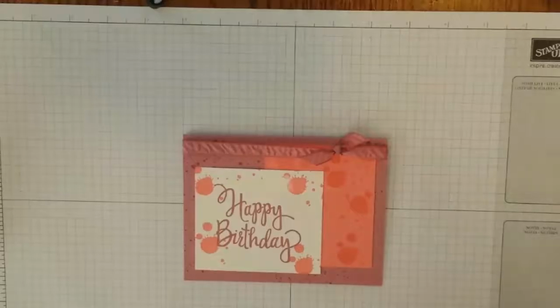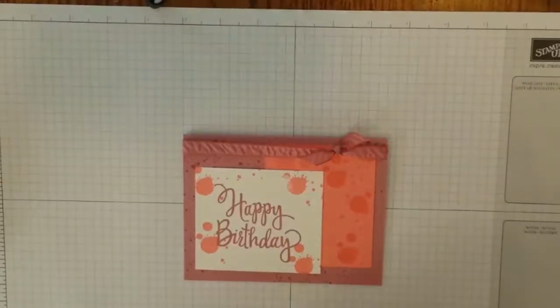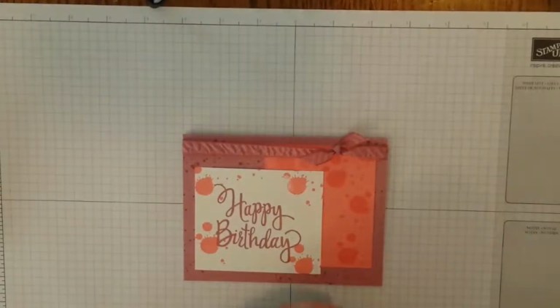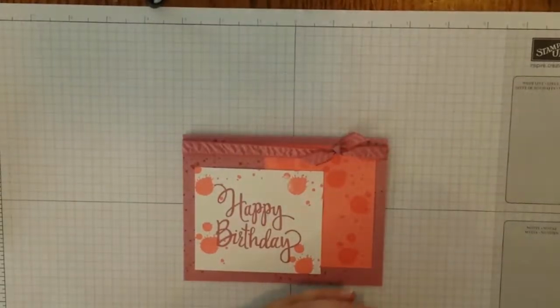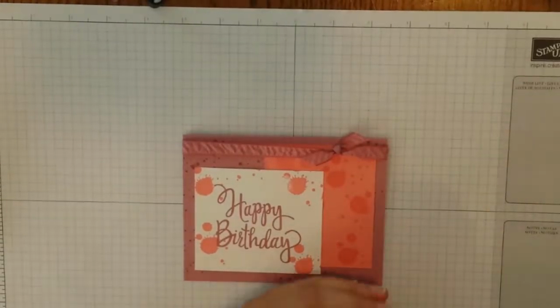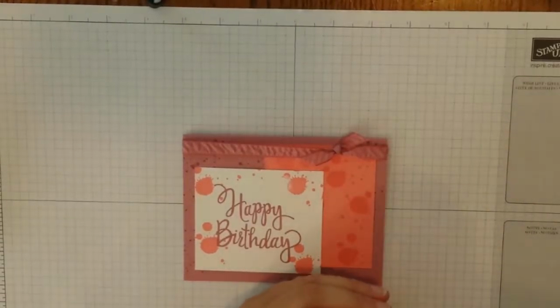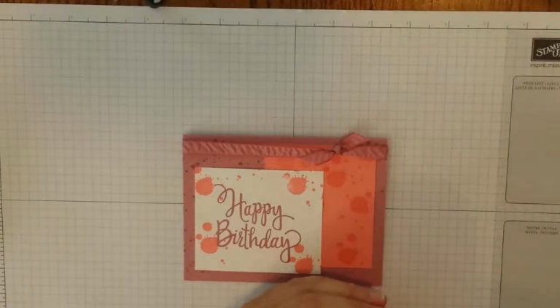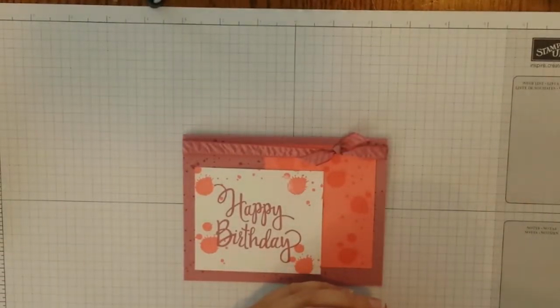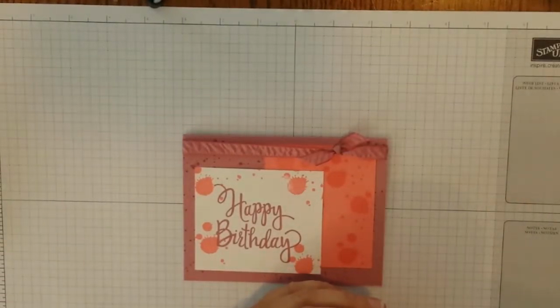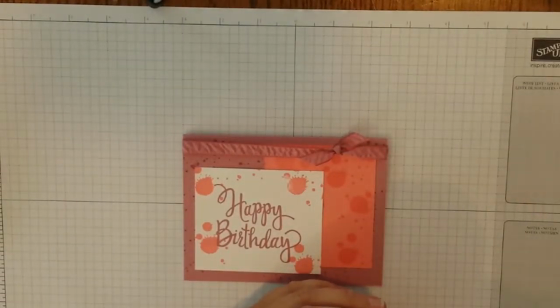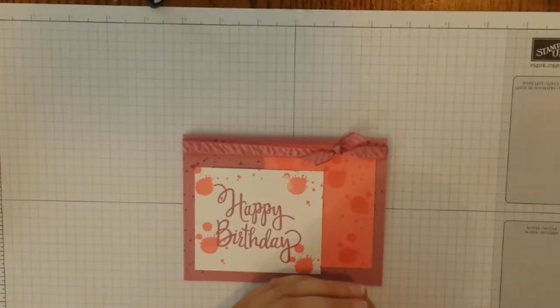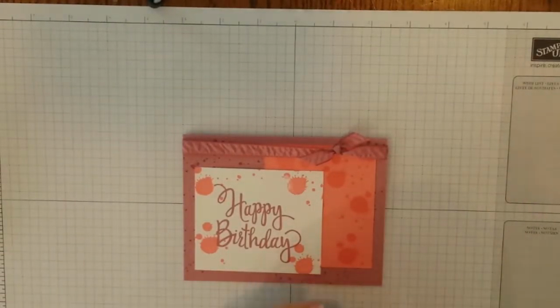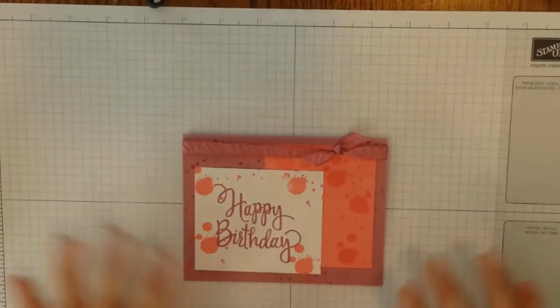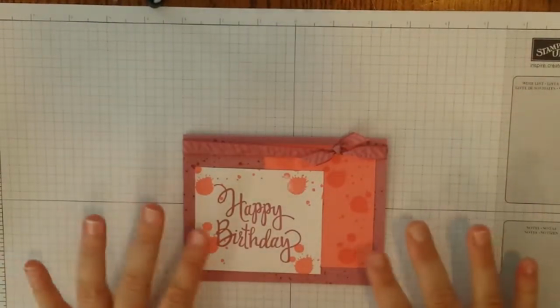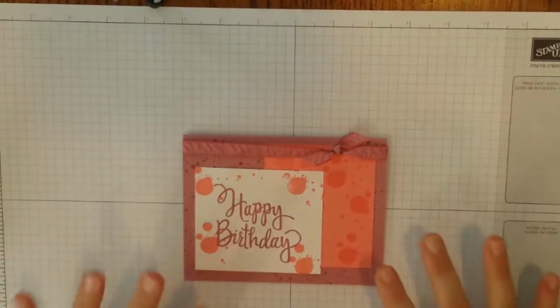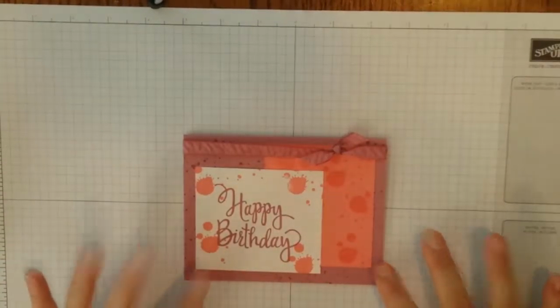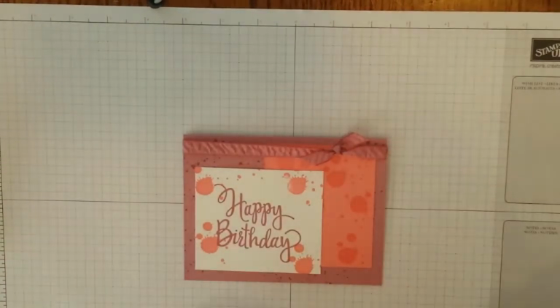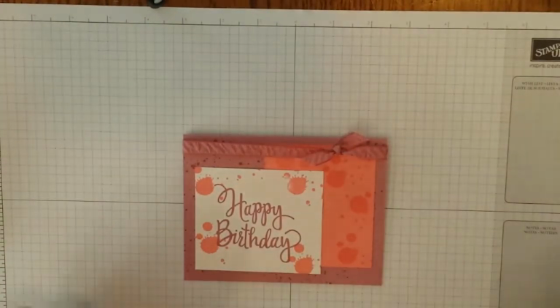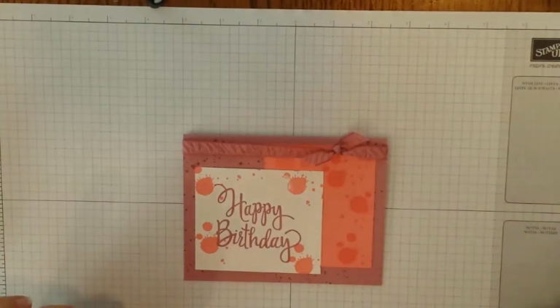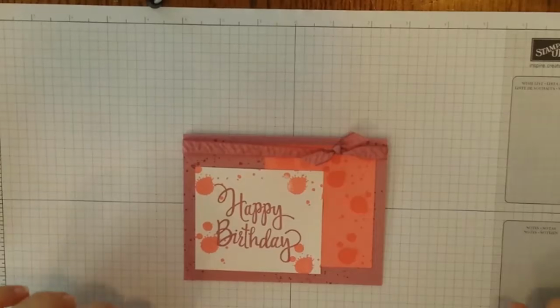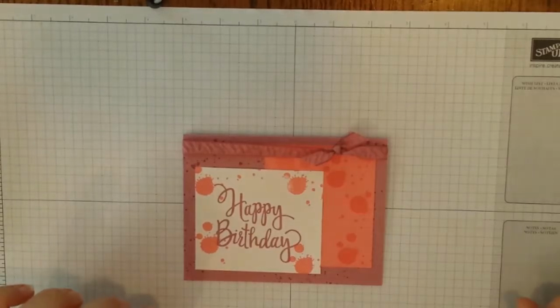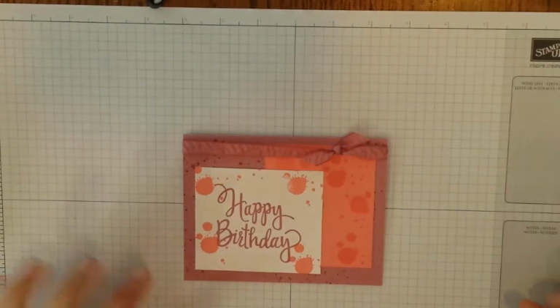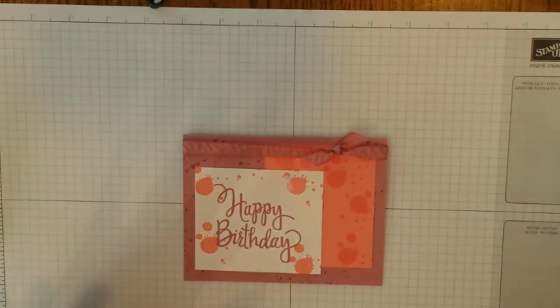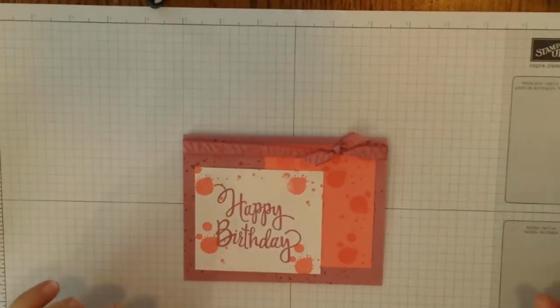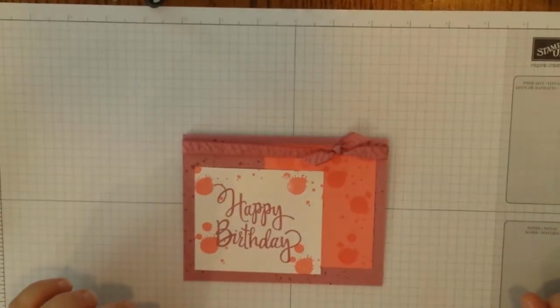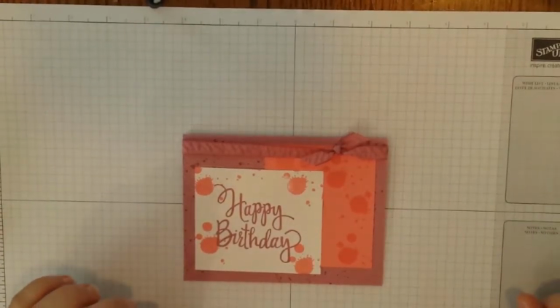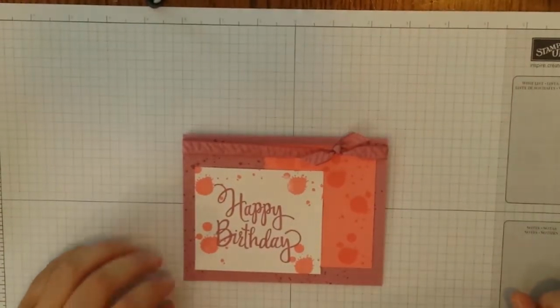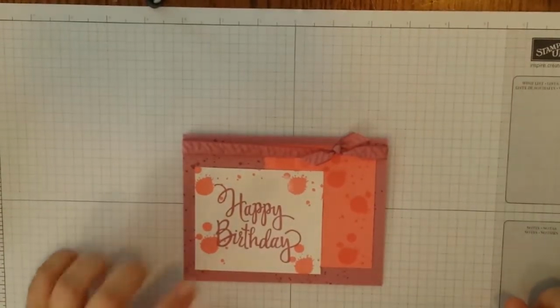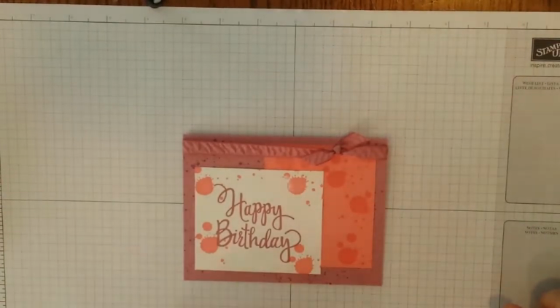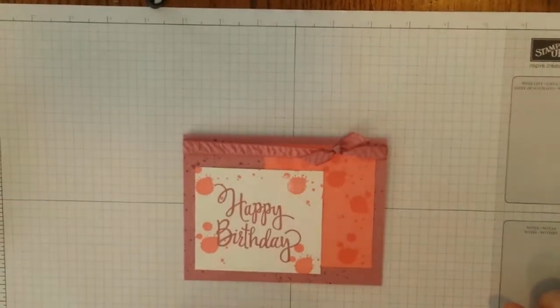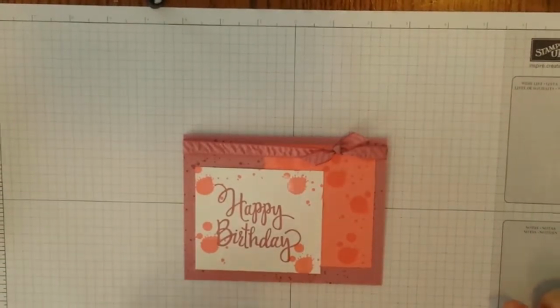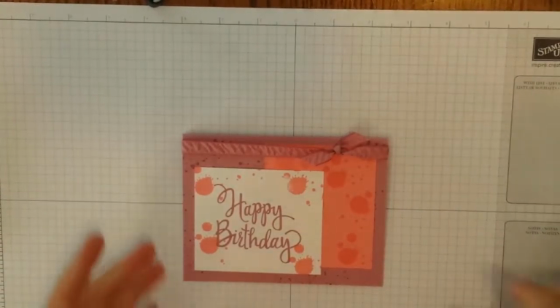Hi everyone, this is Mel from Cardstock Concoctions back to bring you this really fast, fun, easy happy birthday card. So let's go ahead and get started.